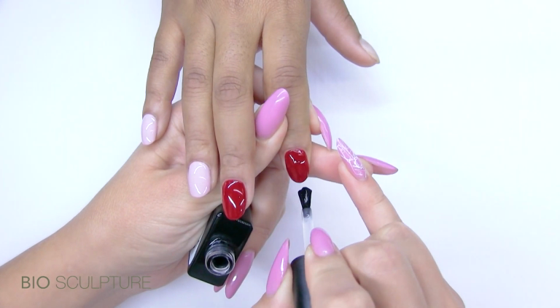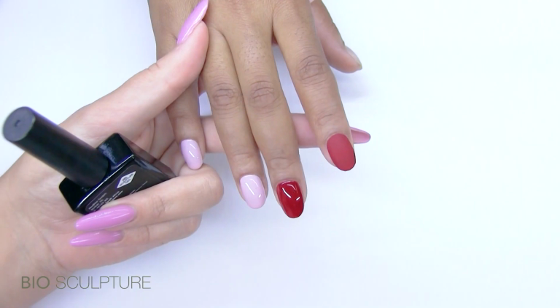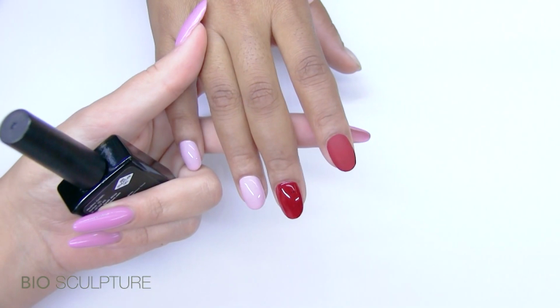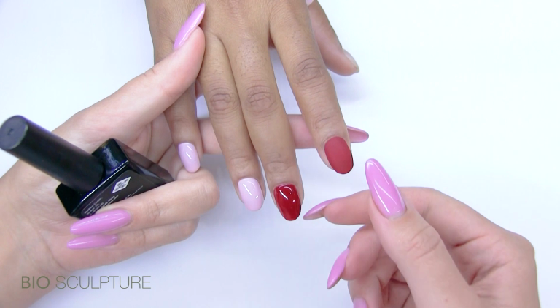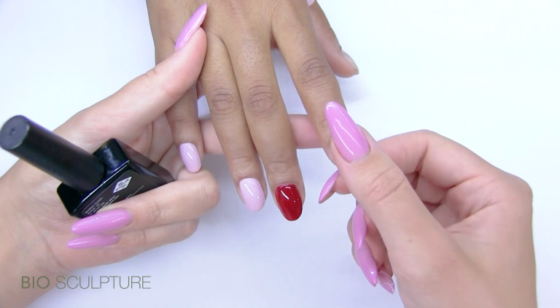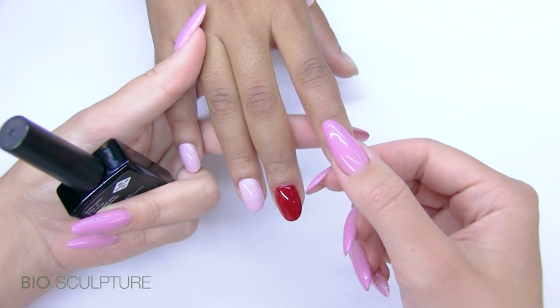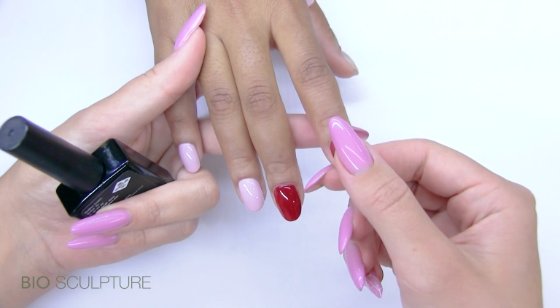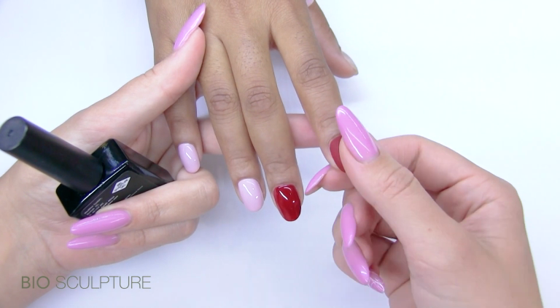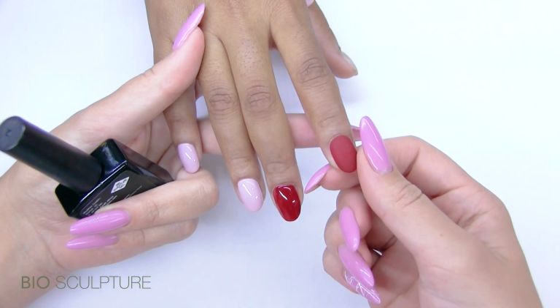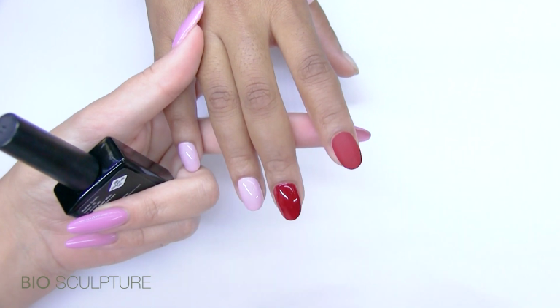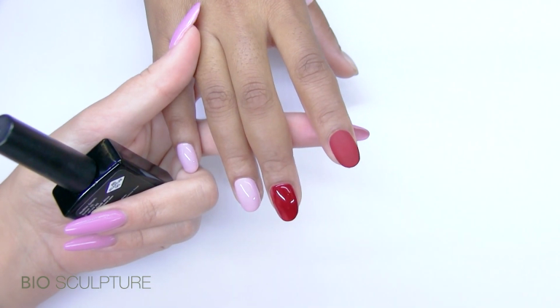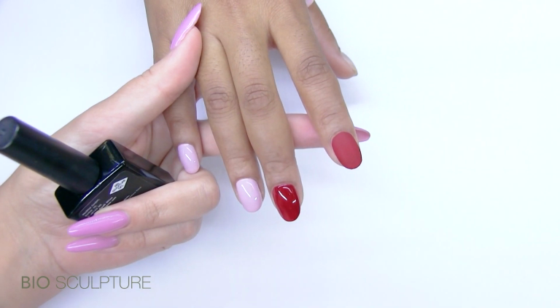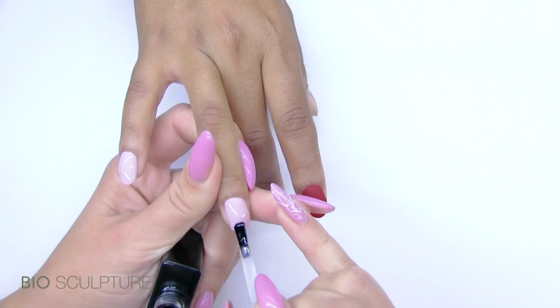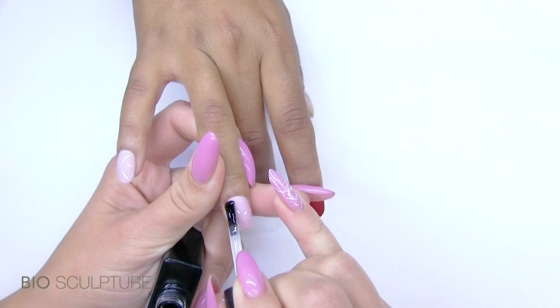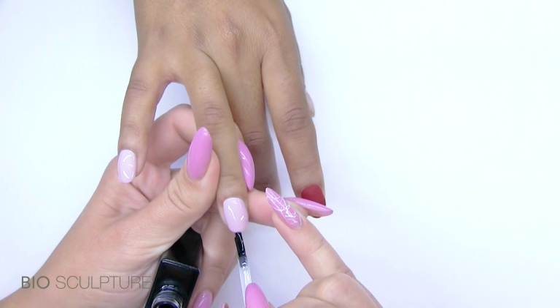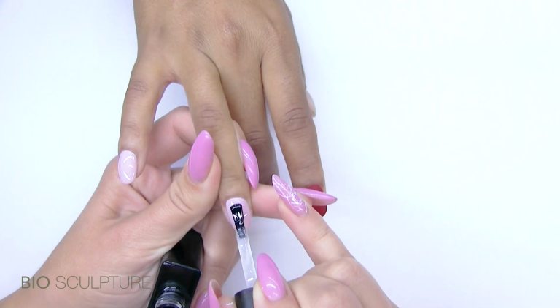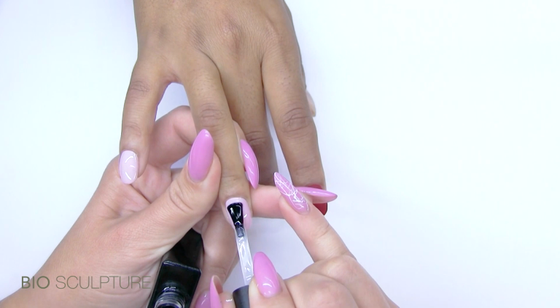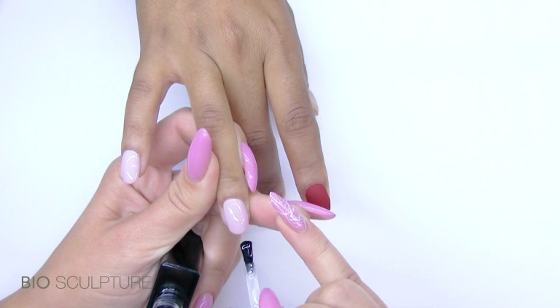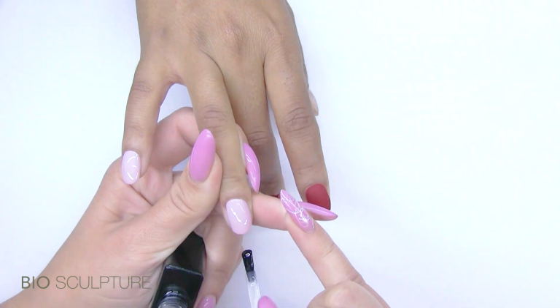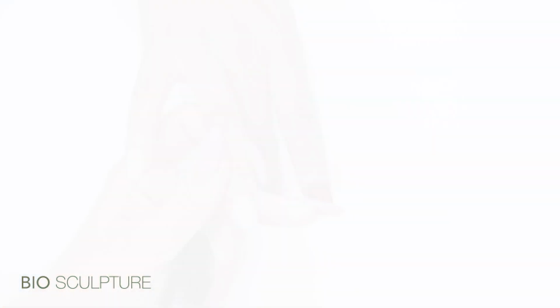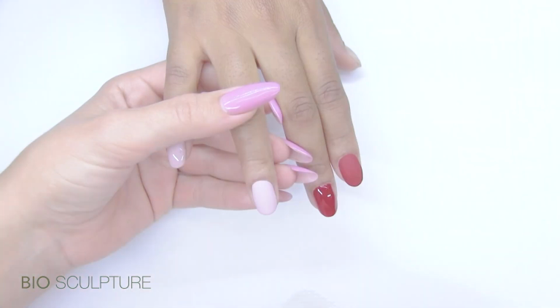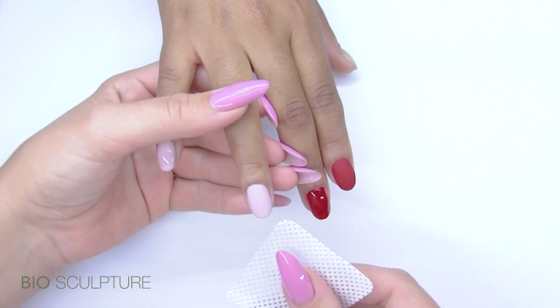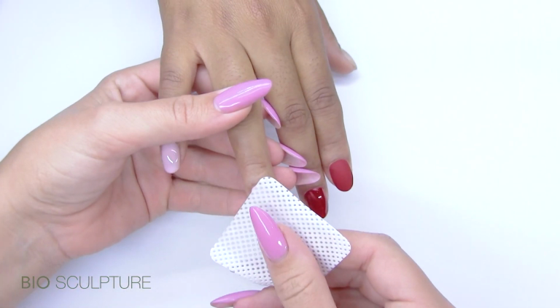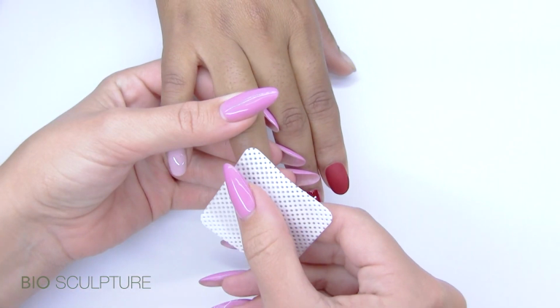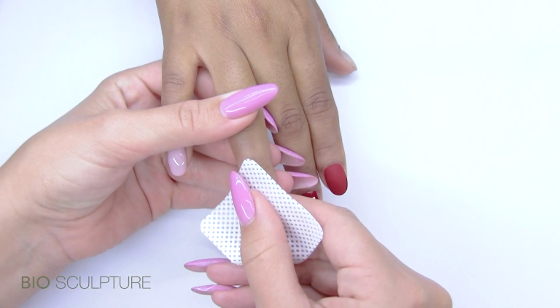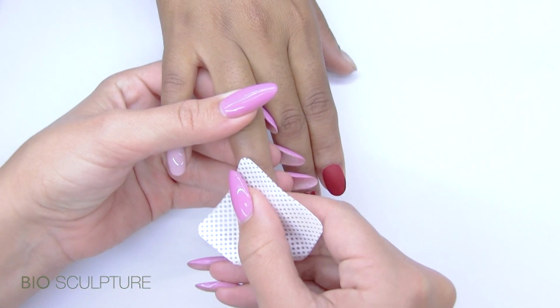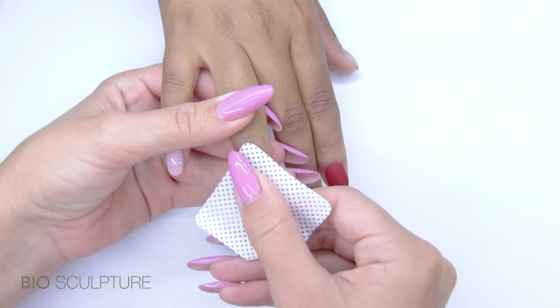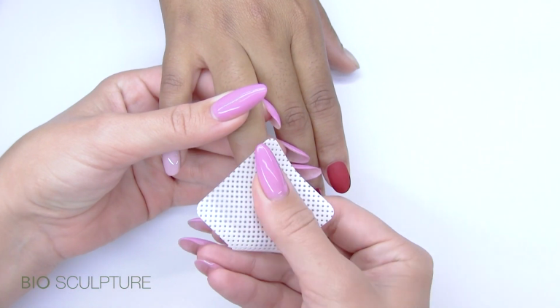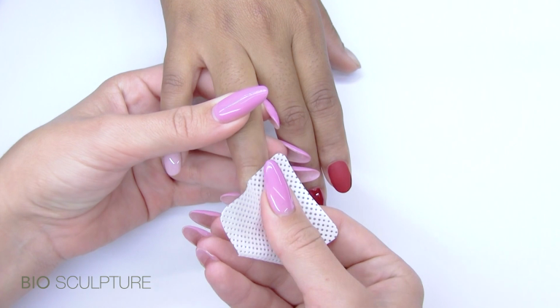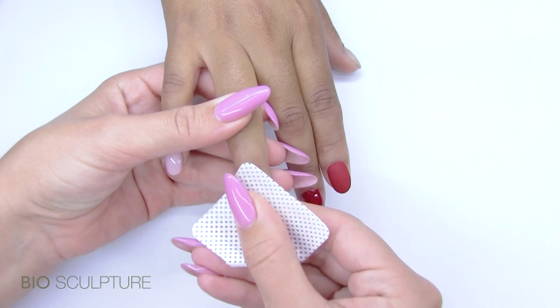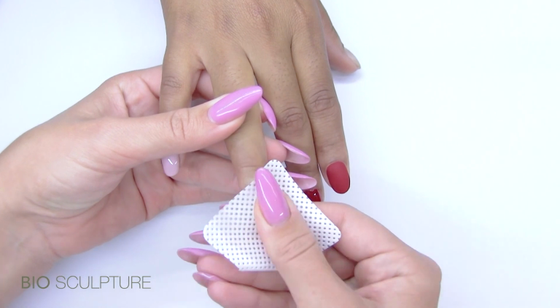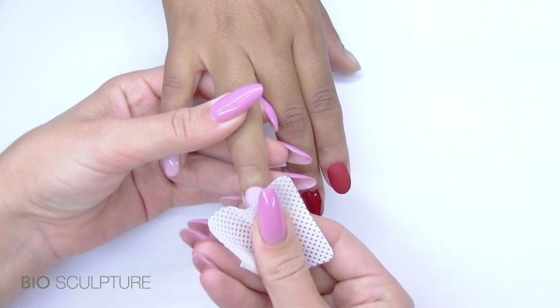You don't need to wipe the cured surface — it will be dry. But to prevent light colours from staining, we recommend that you use polish remover to wipe these light shades.